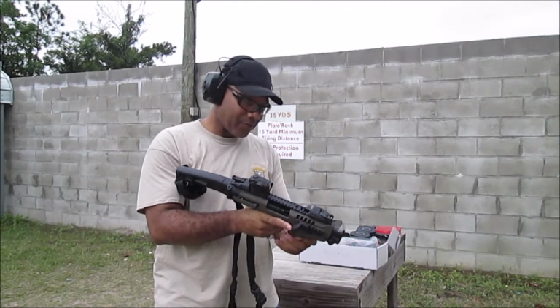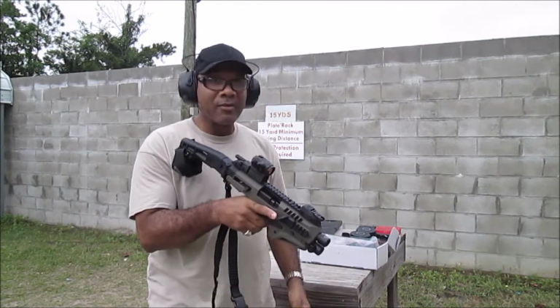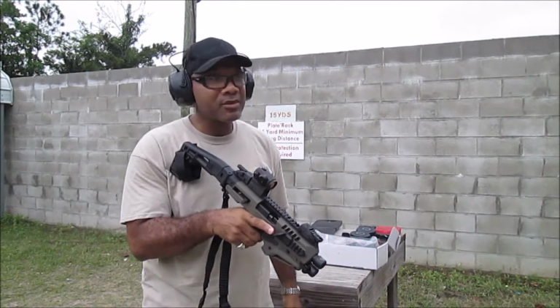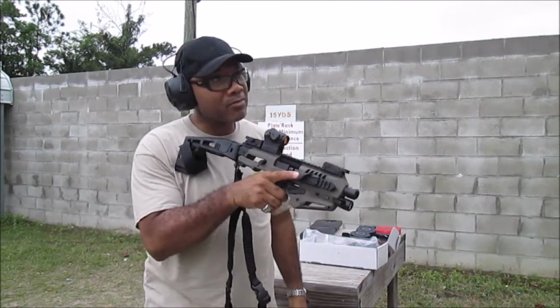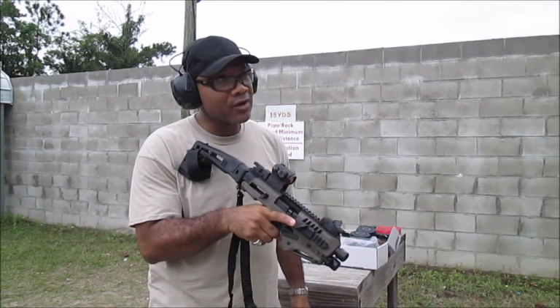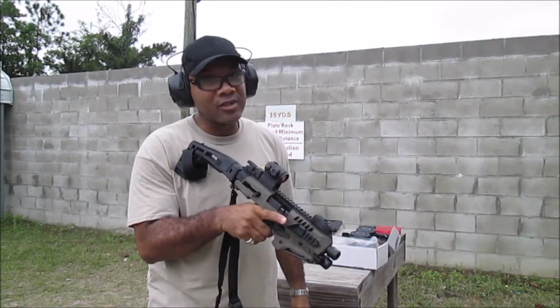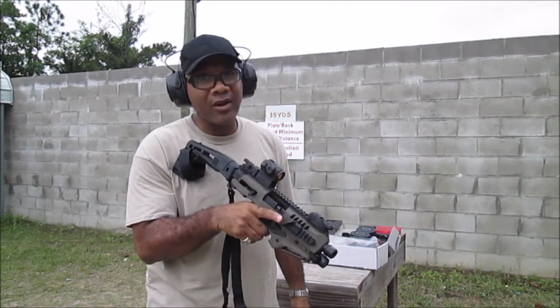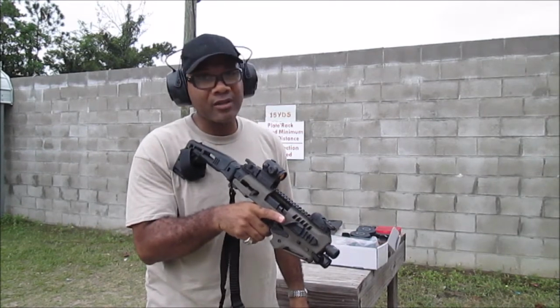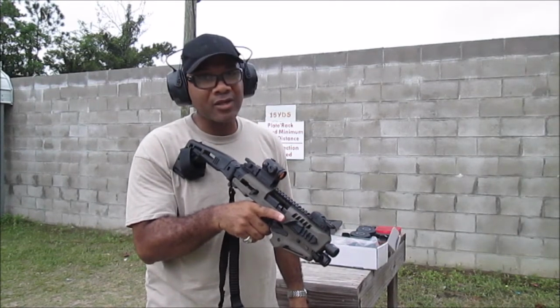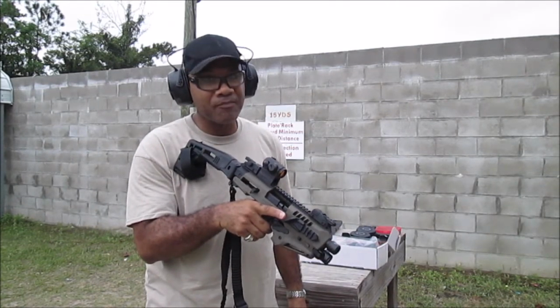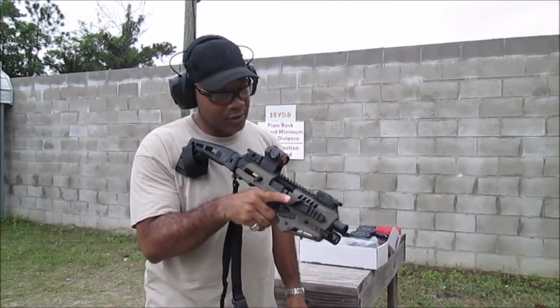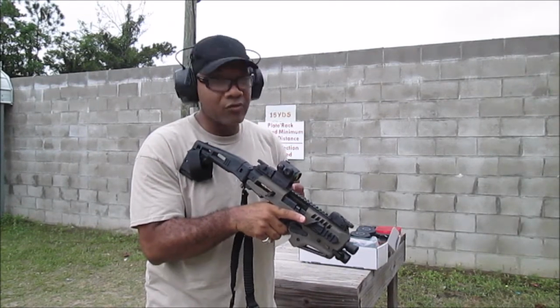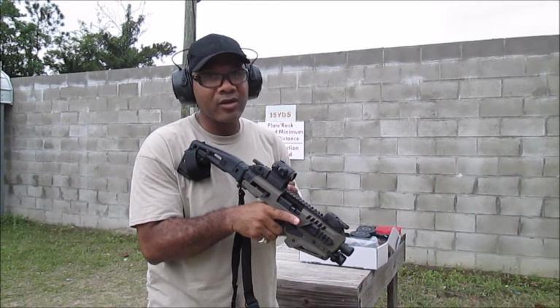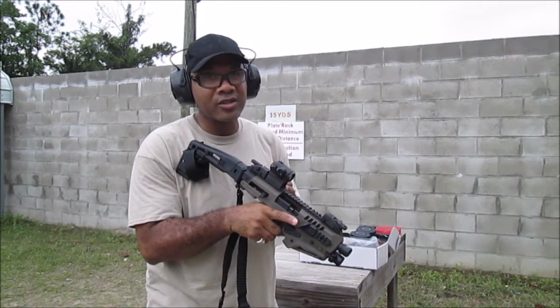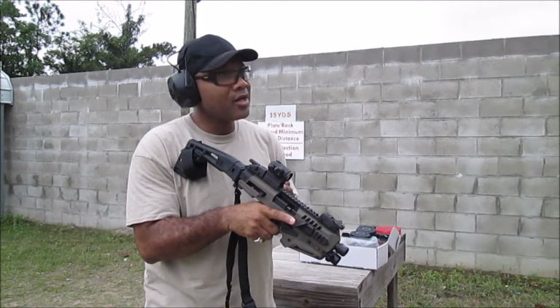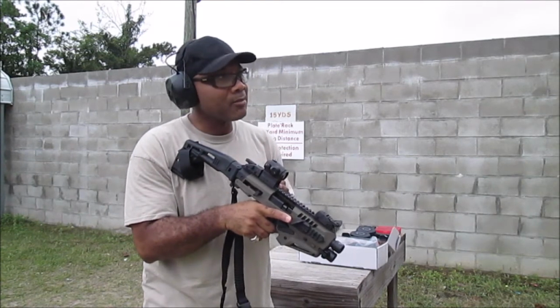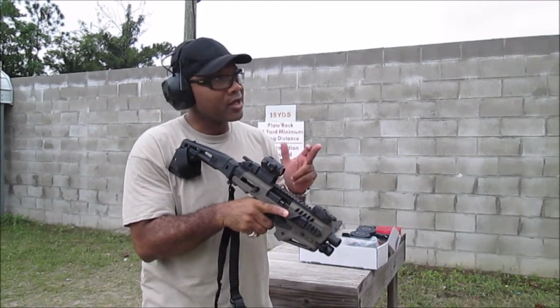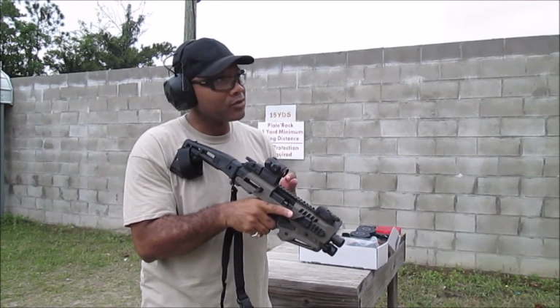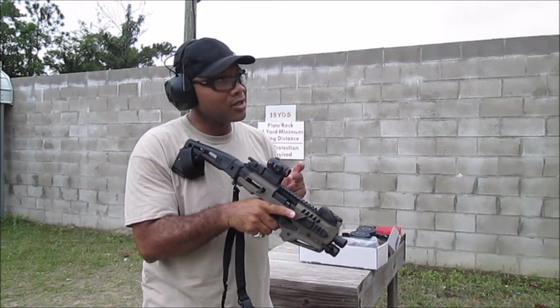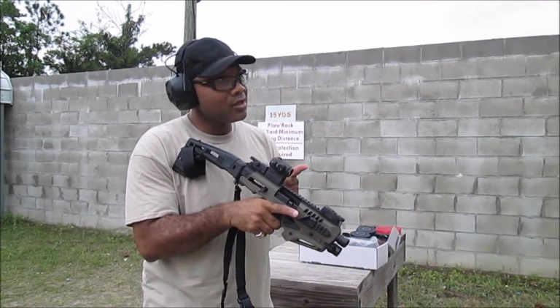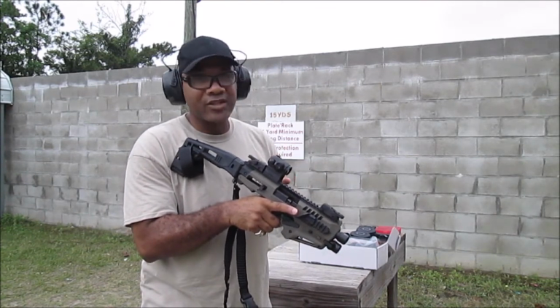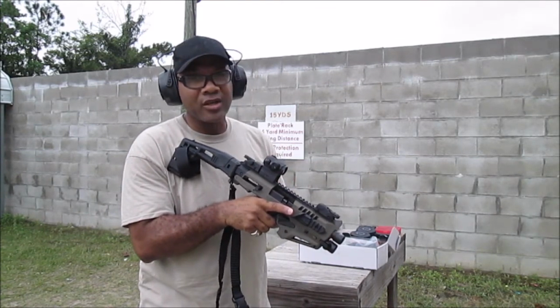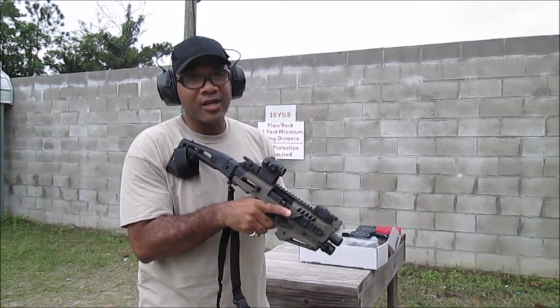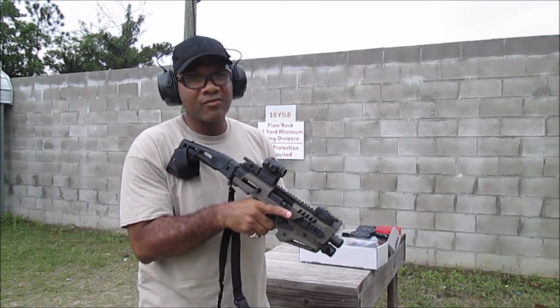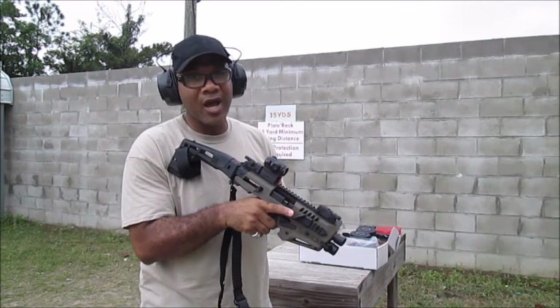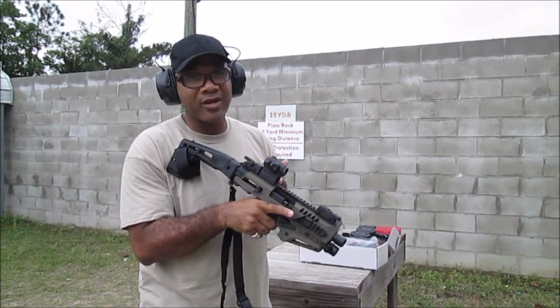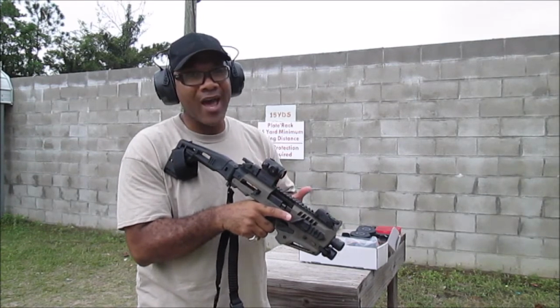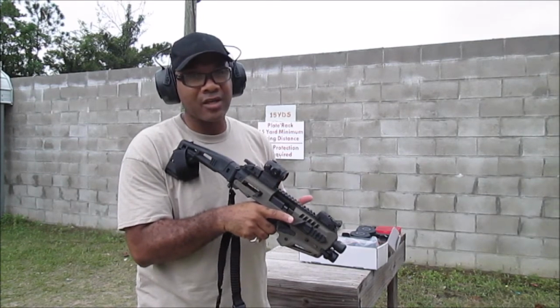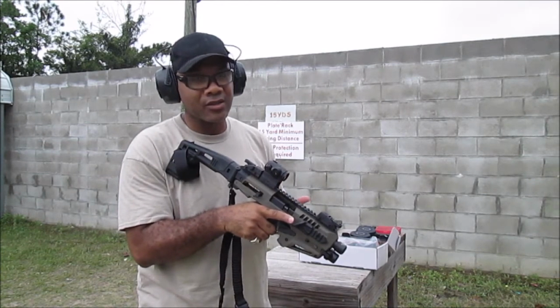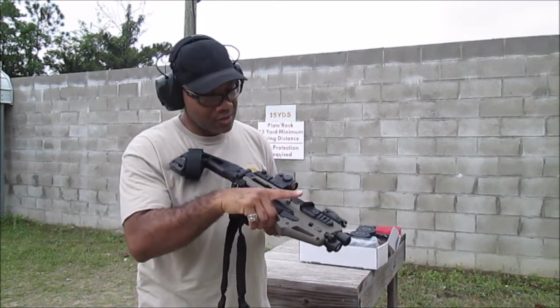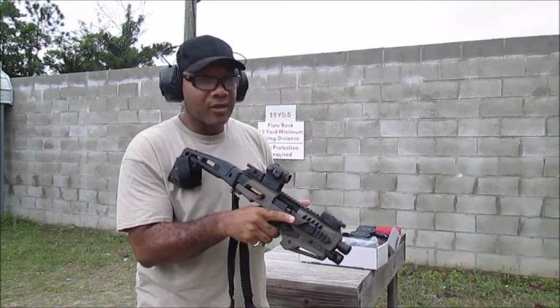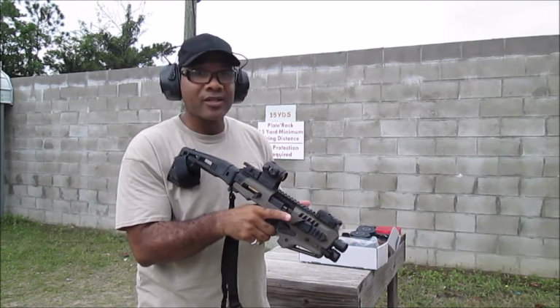So what I'm going to do is take it on the plates first just to see how accurate it is with the red dot on it initially. And then I'm going to go ahead and take it over to the actual targets to see the accuracy of it. So let's go.